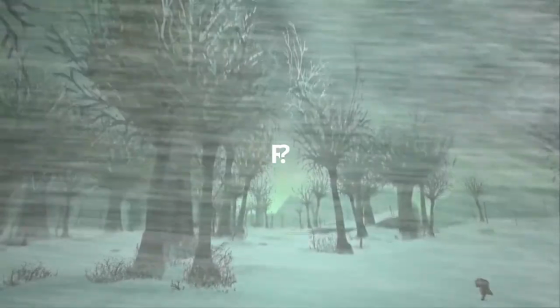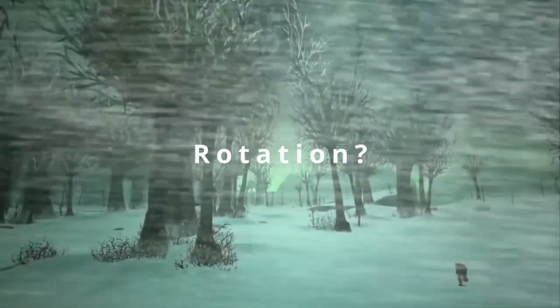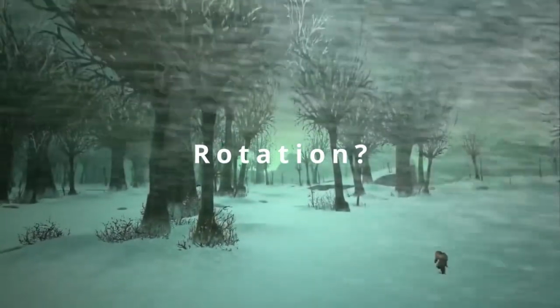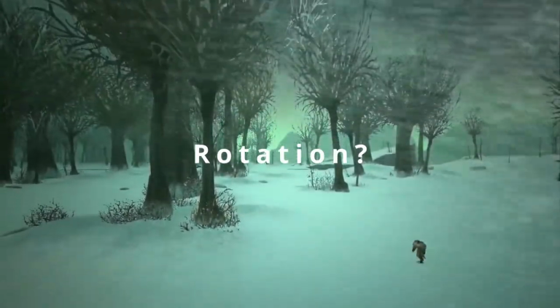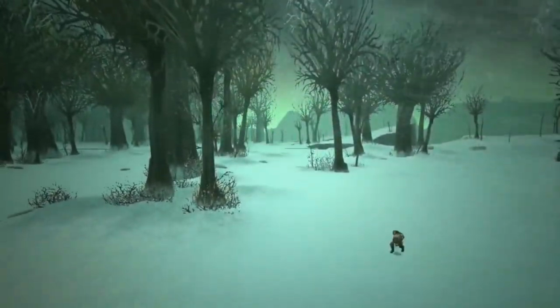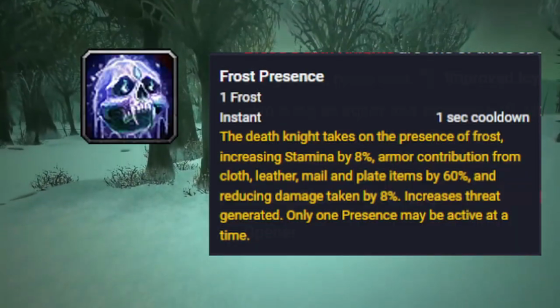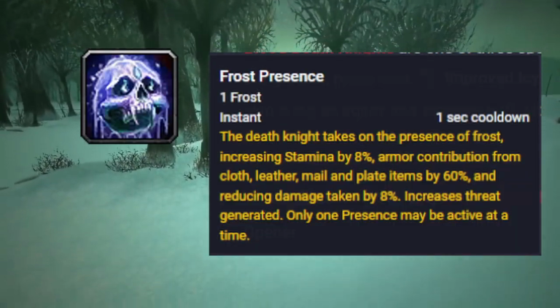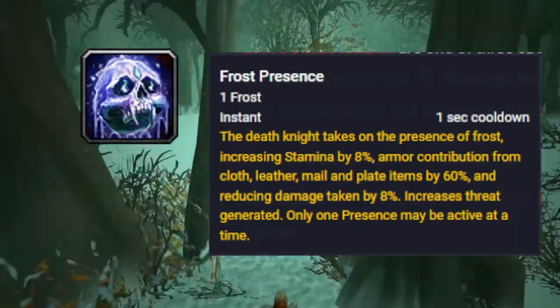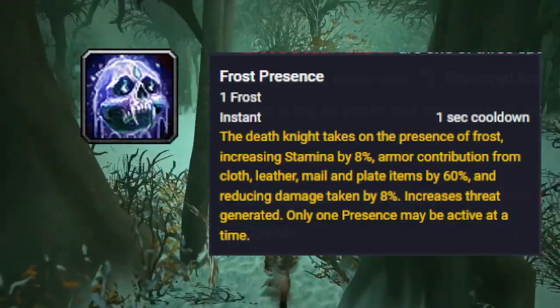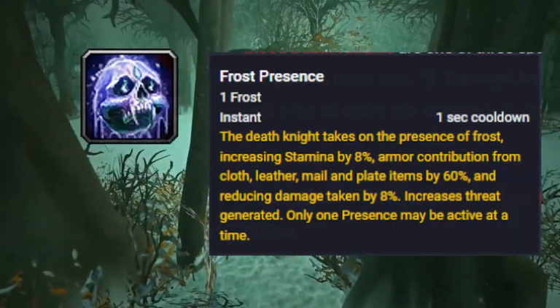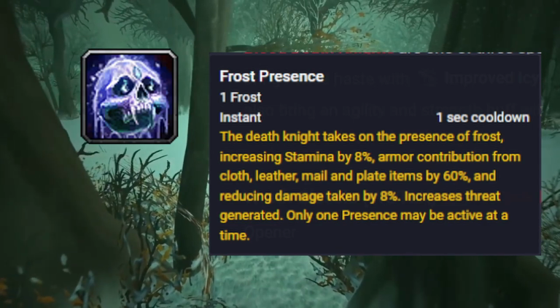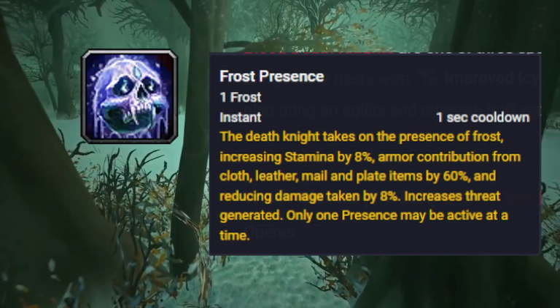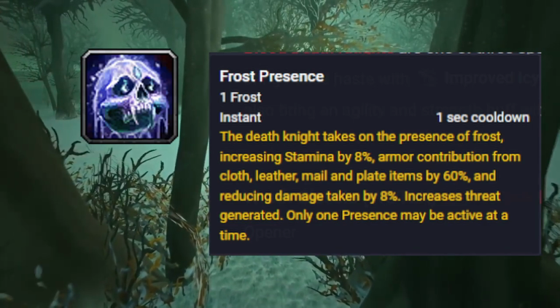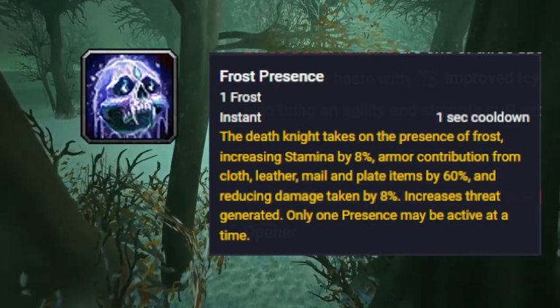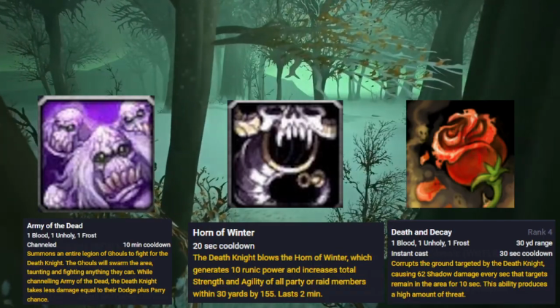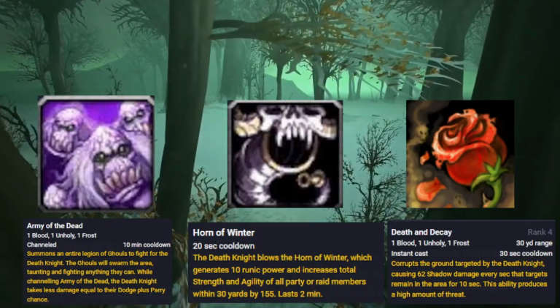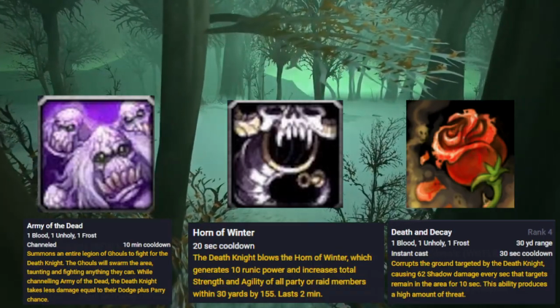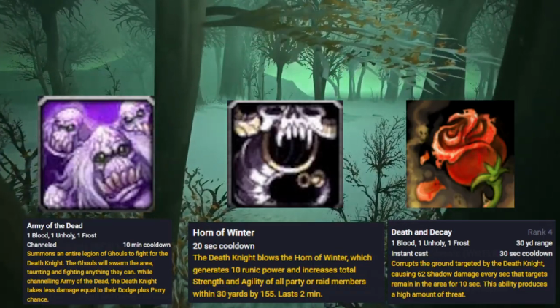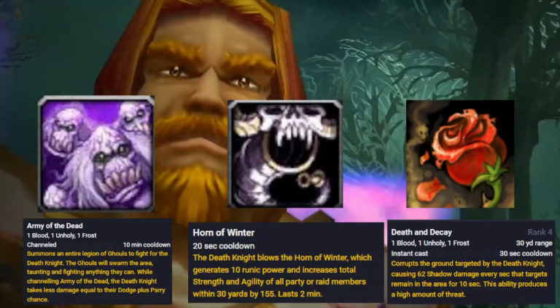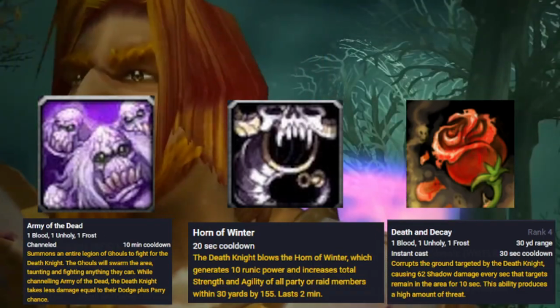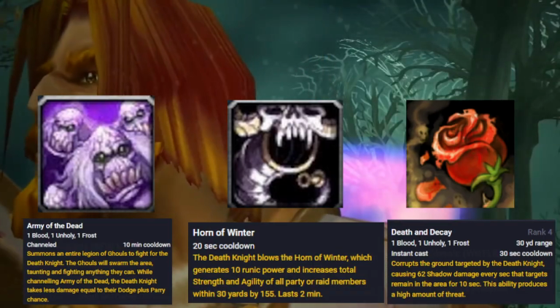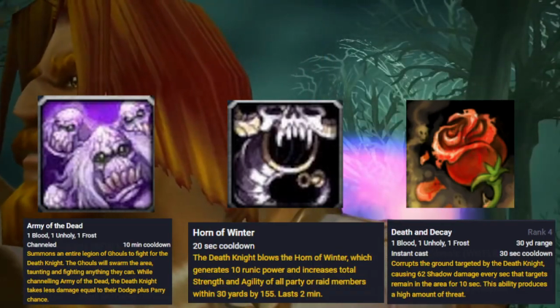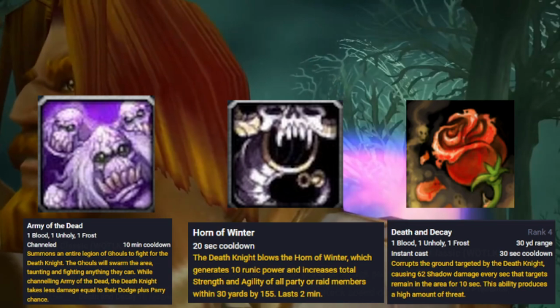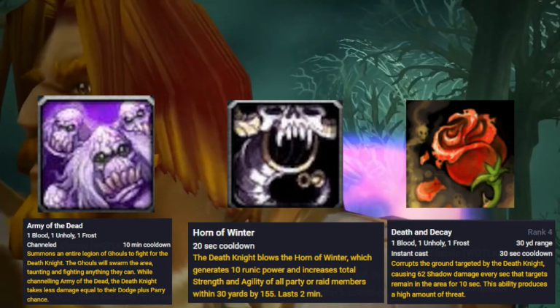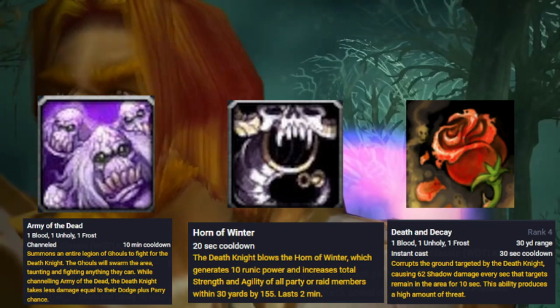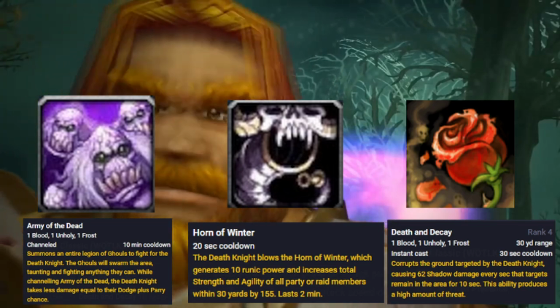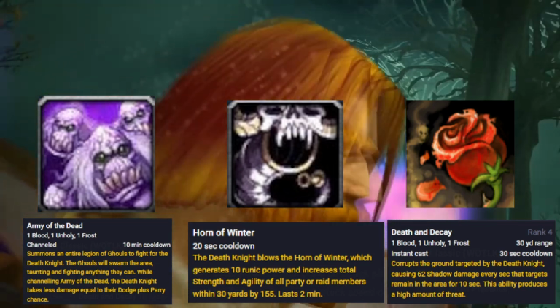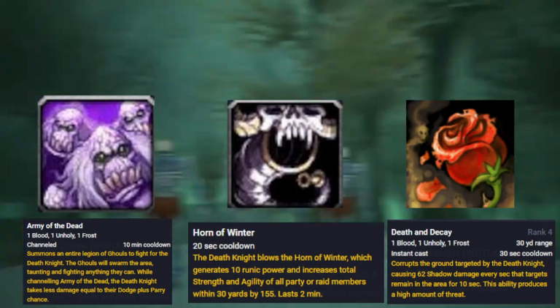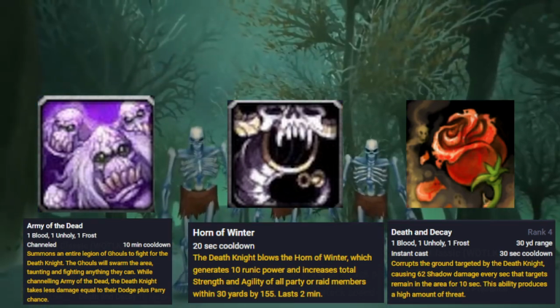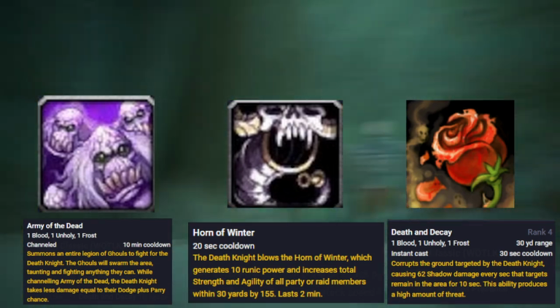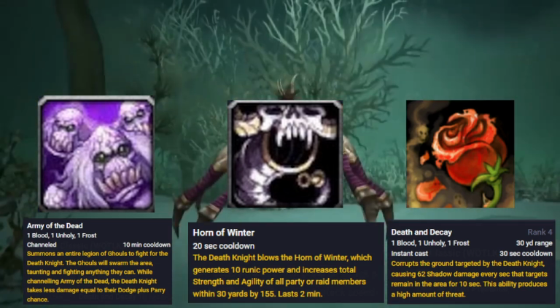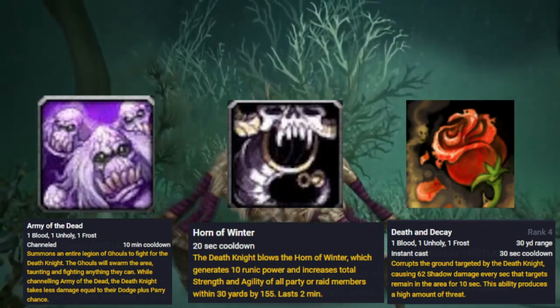Five, what's my rotation? For your opener, you're going to want to make sure you have Frost Presence active. Start by using Army of the Dead, then Horn of Winter, then Death and Decay. After that, we're going to move into our single target DPS rotation.